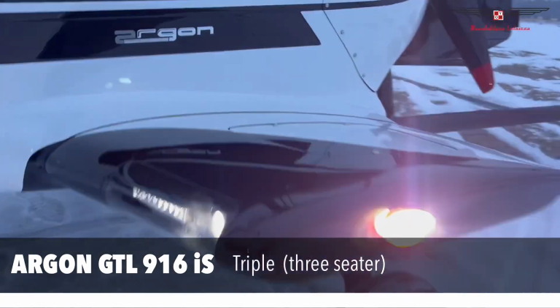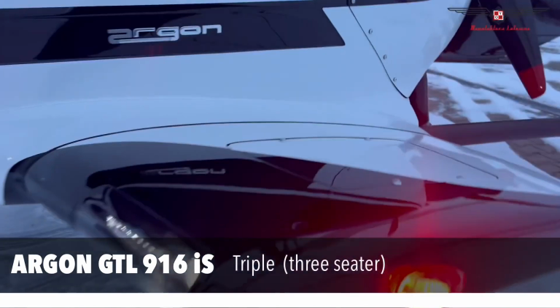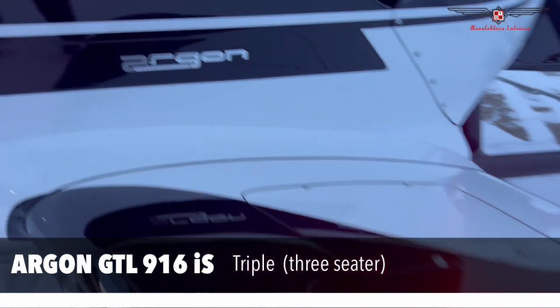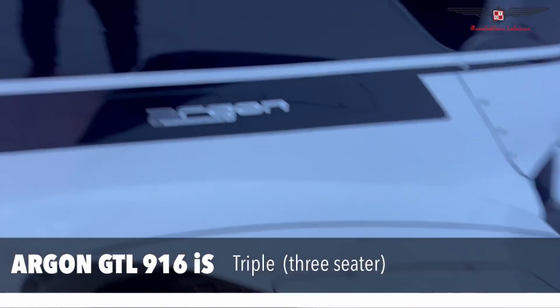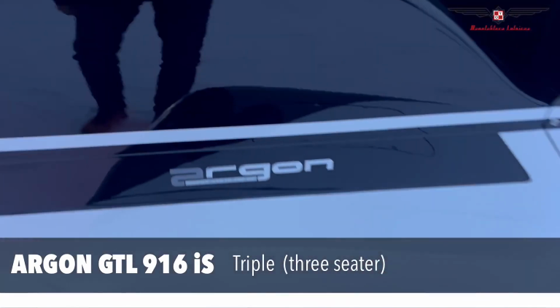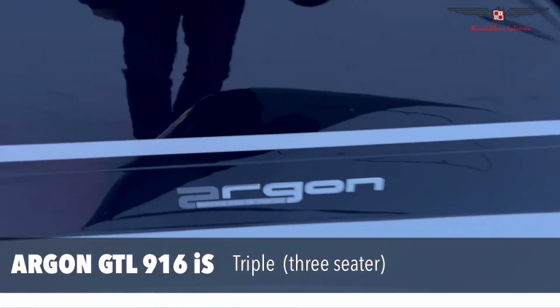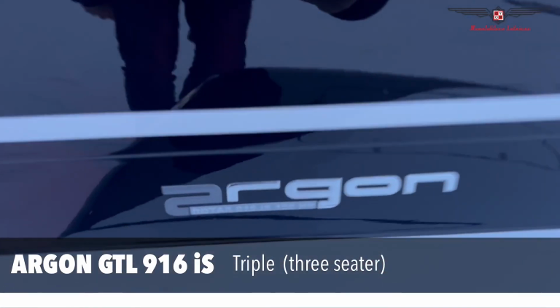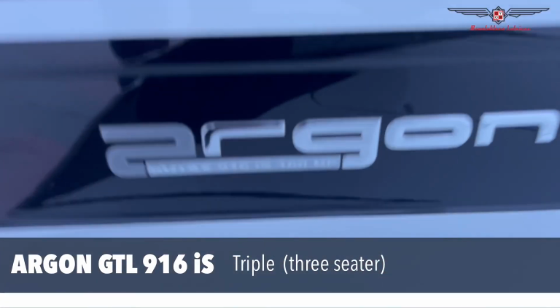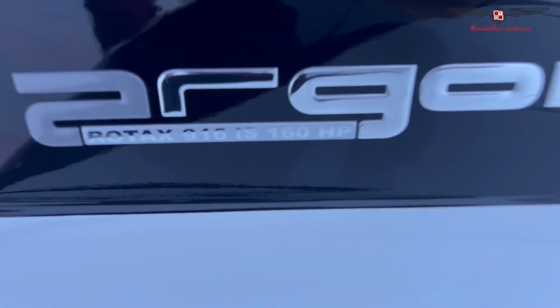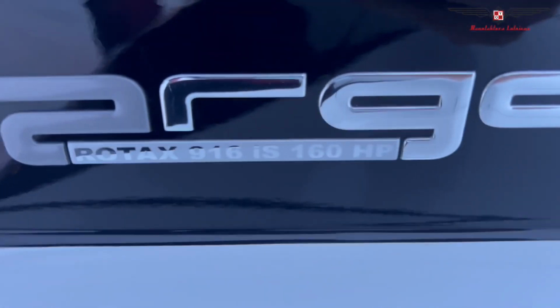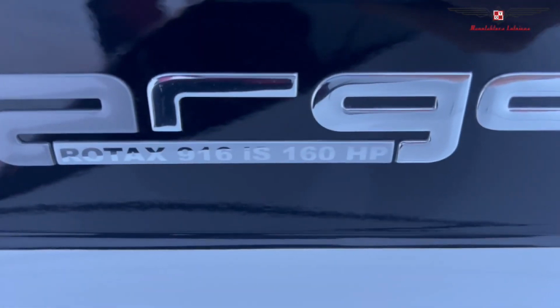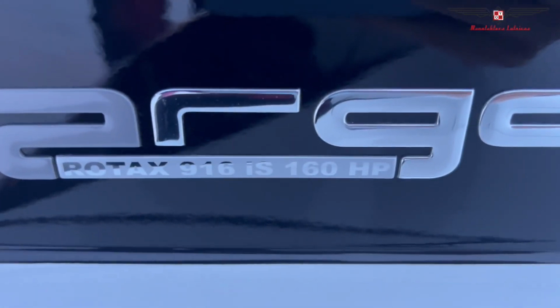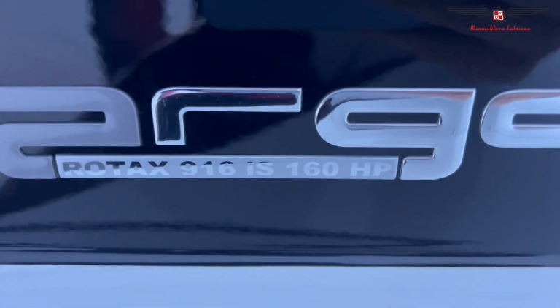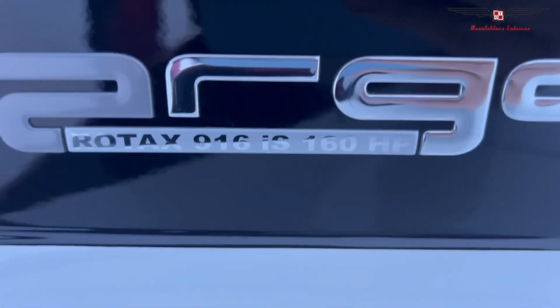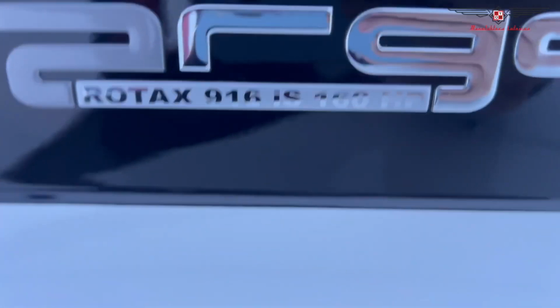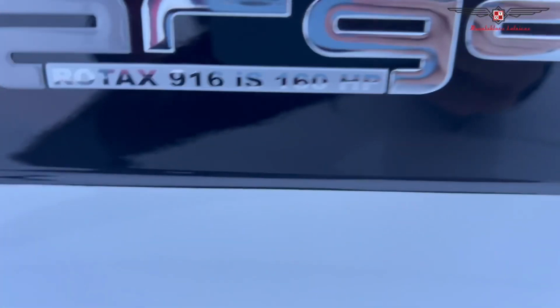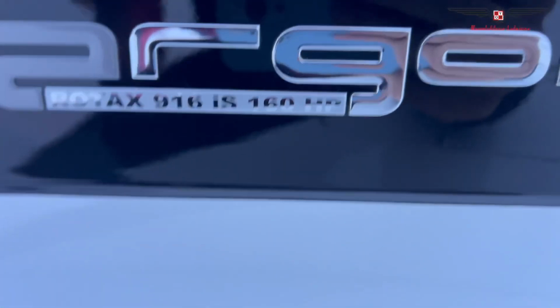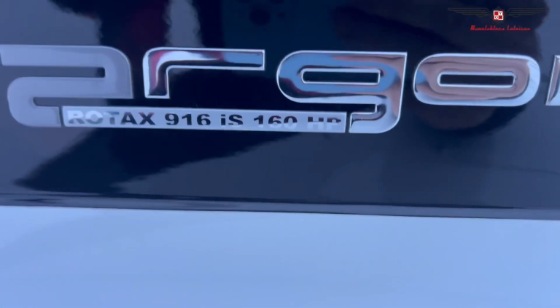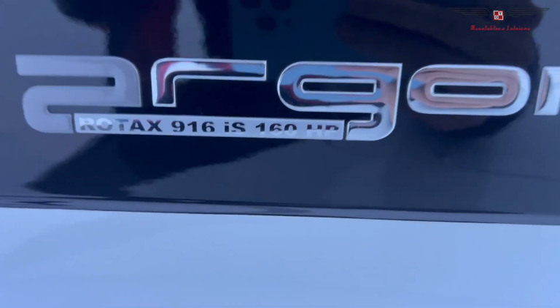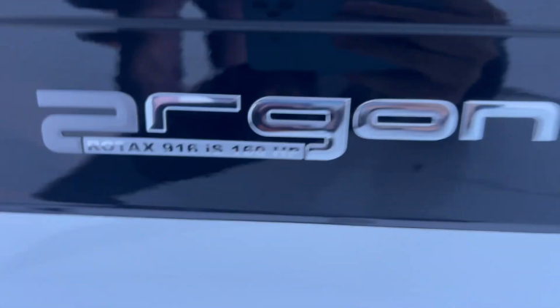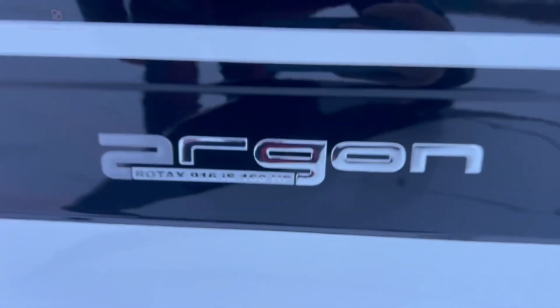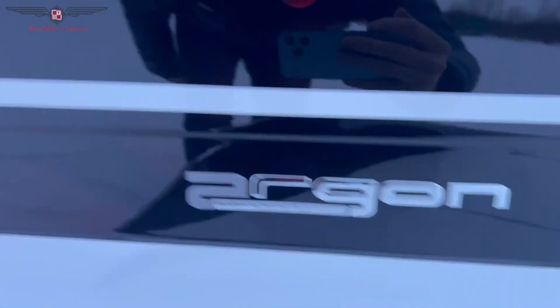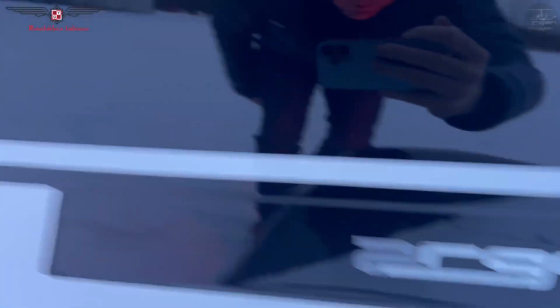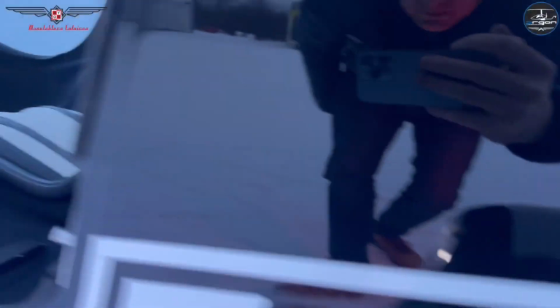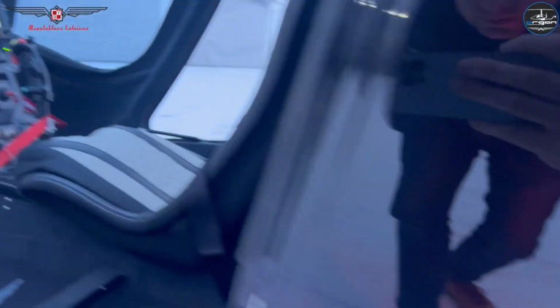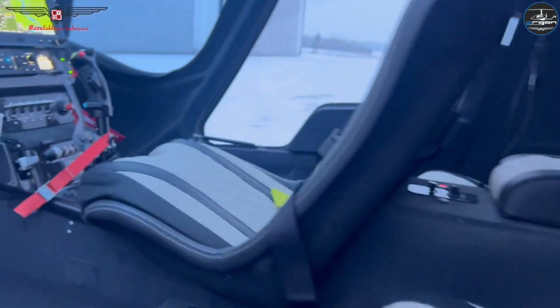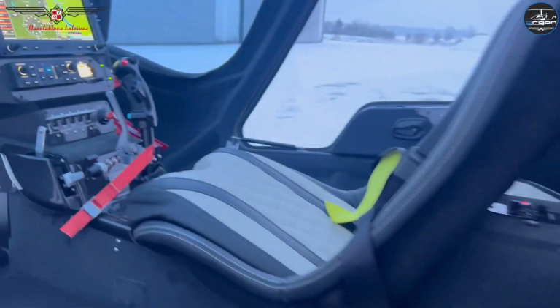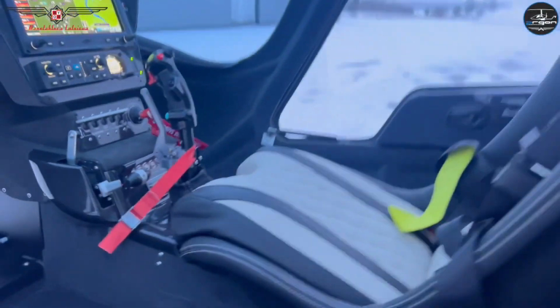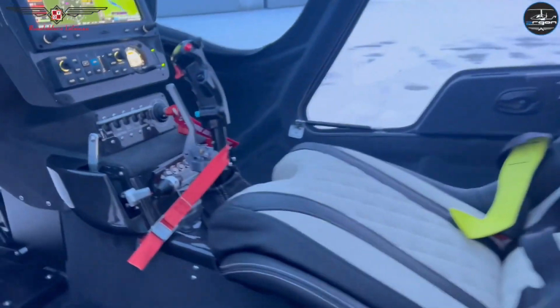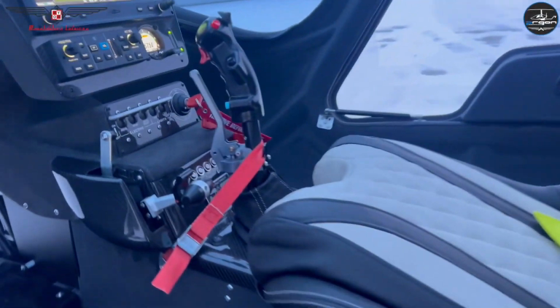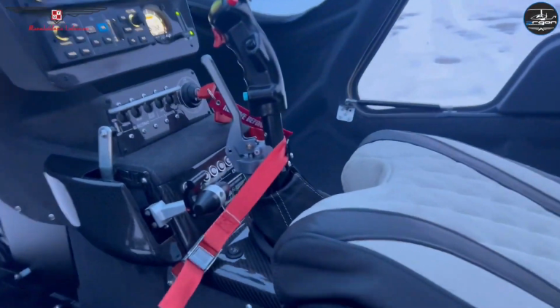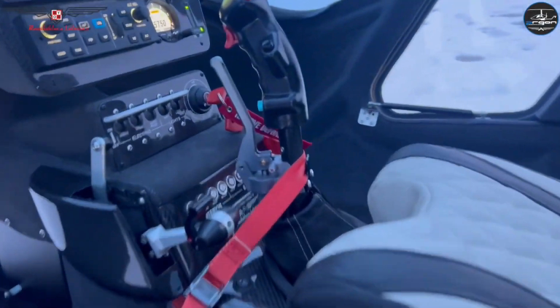Due to the use of Aramid/carbon sandwich technology, the Argon GTL is 20 kg heavier than its predecessor, the Argon Classic.